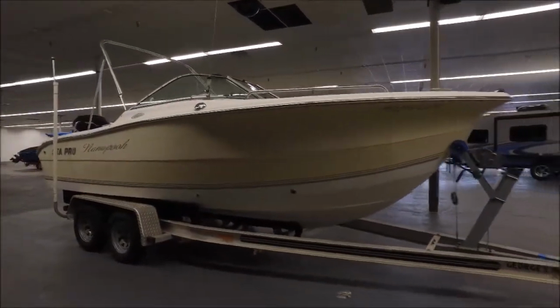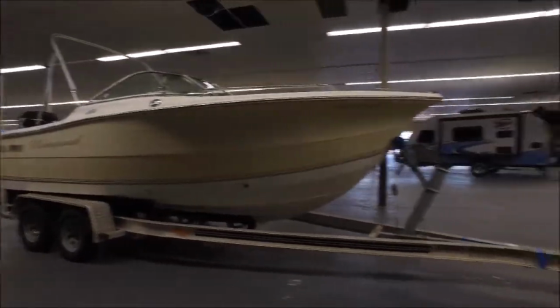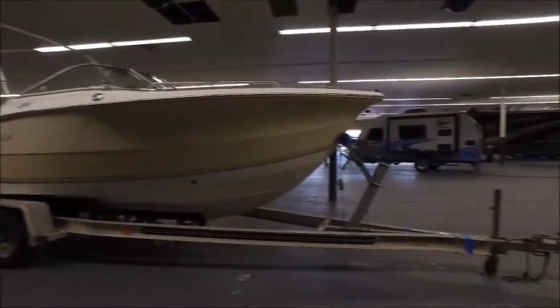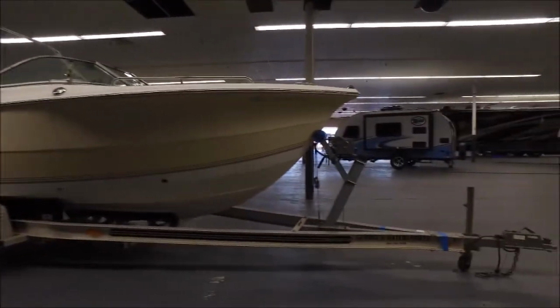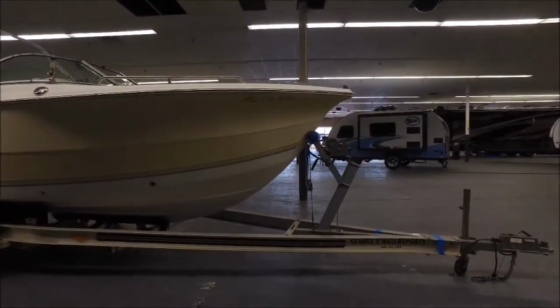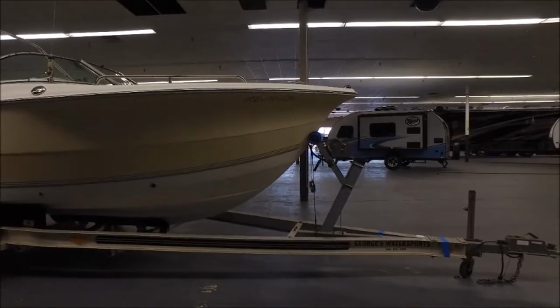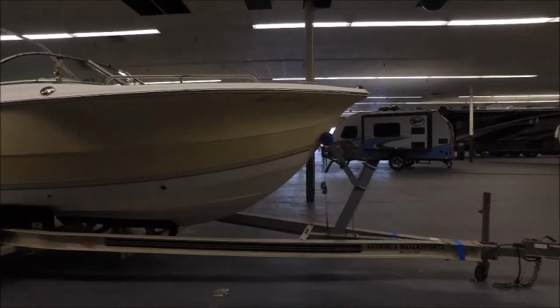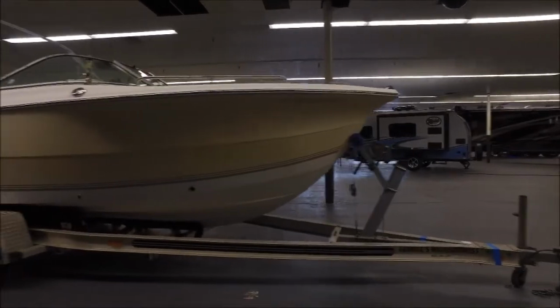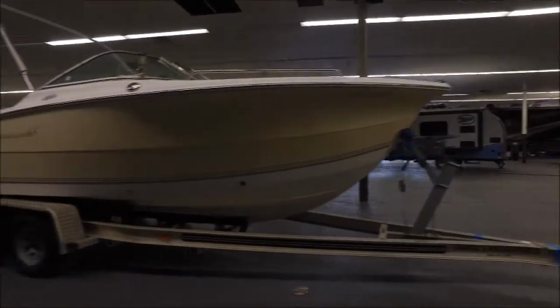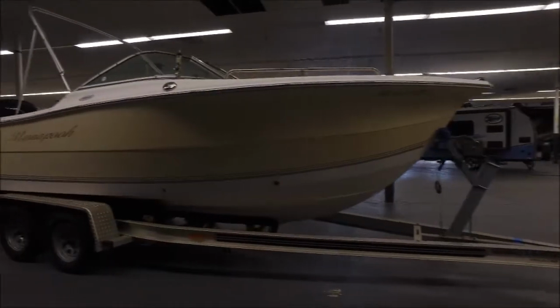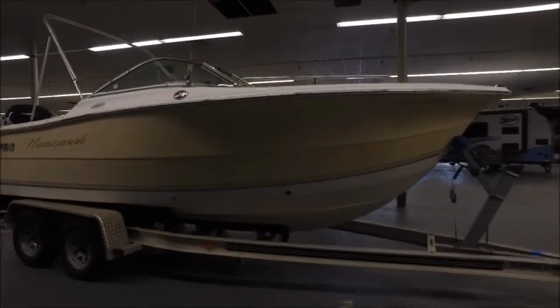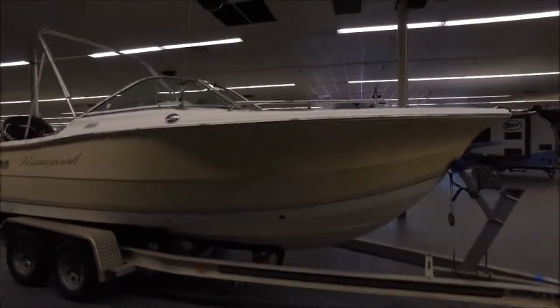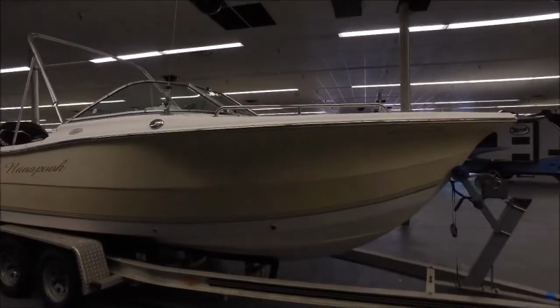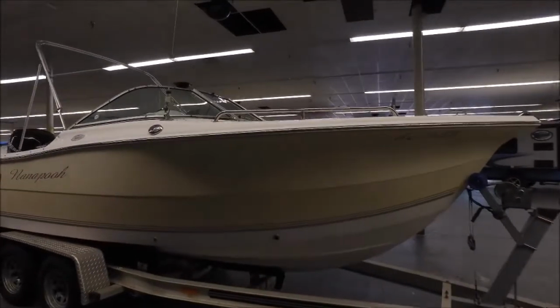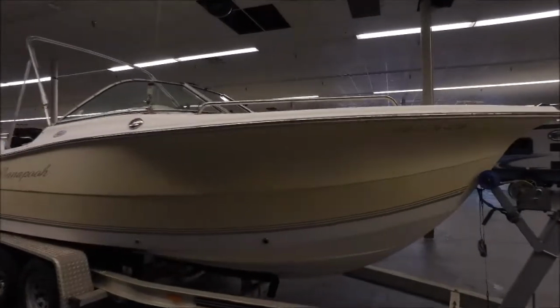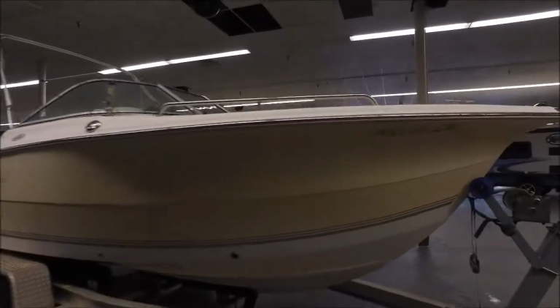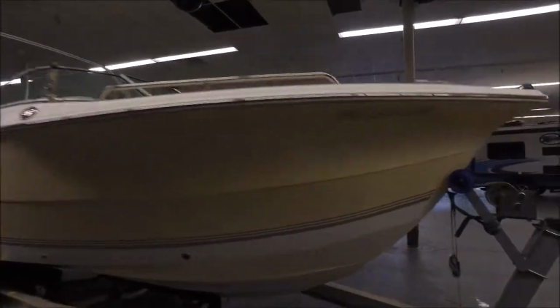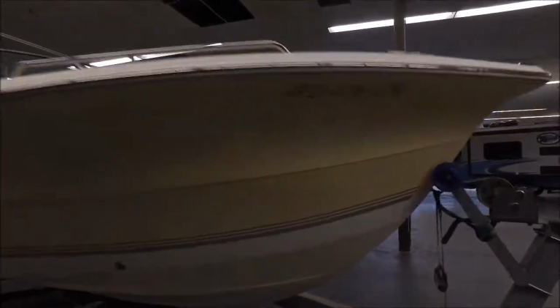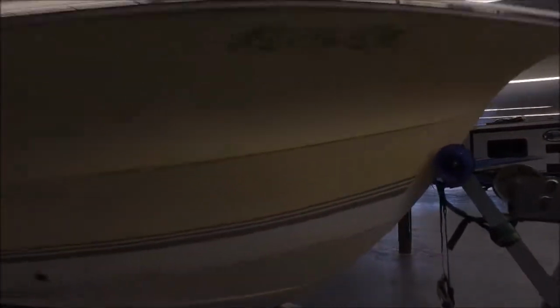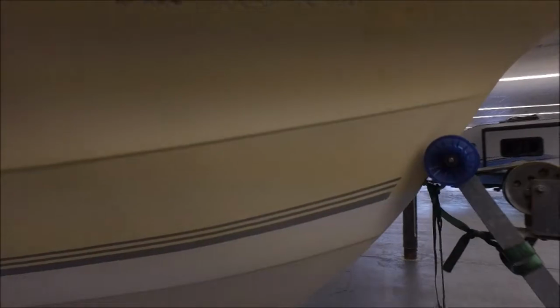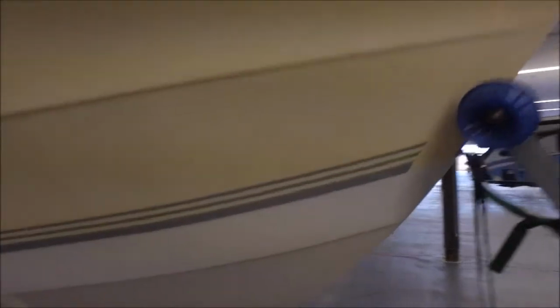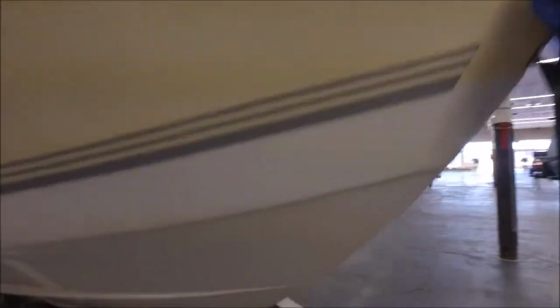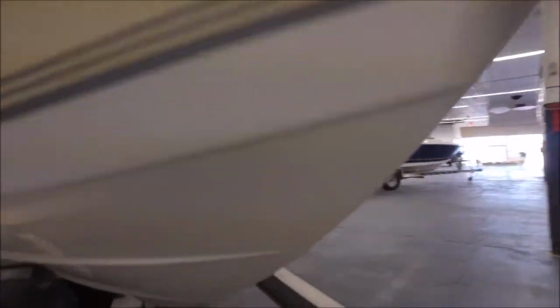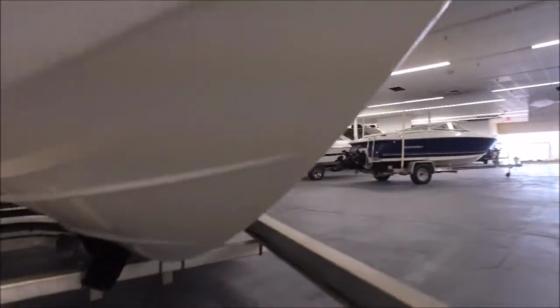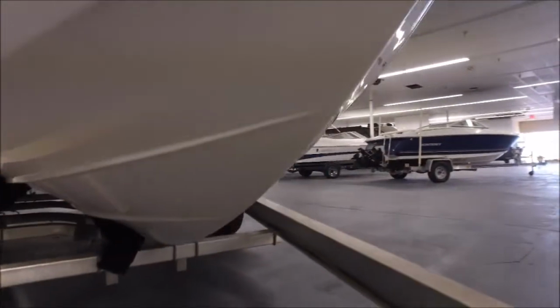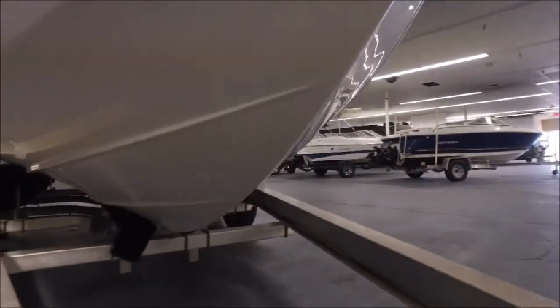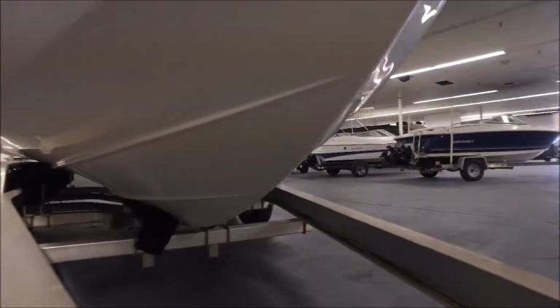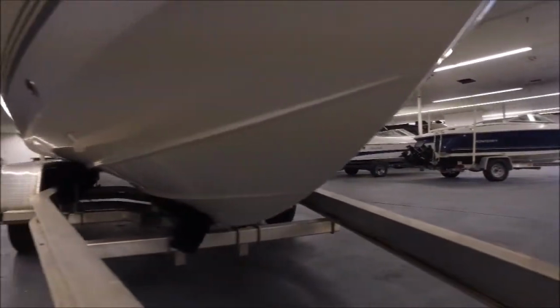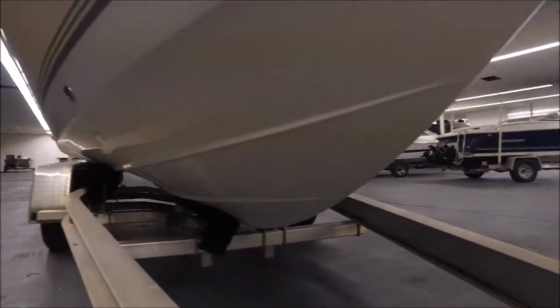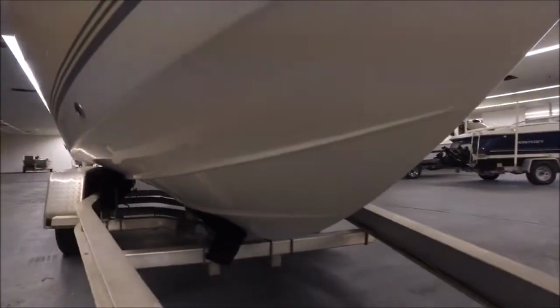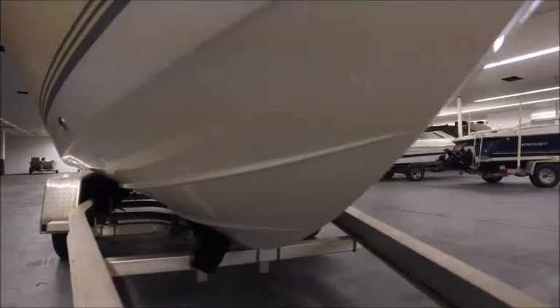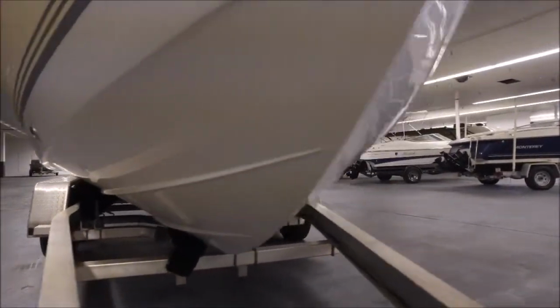It's being sold with this awesome aluminum trailer. It is a tandem axle. The hull of the boat is in really nice shape — take a look at the bottom here just to show you how clean it is. I mean, super duper clean.